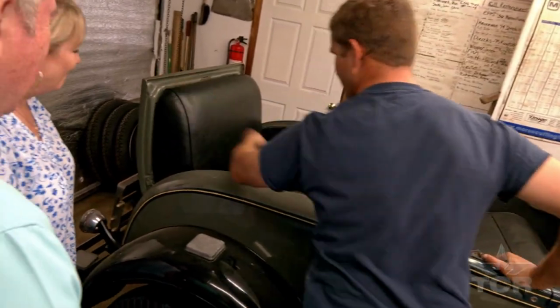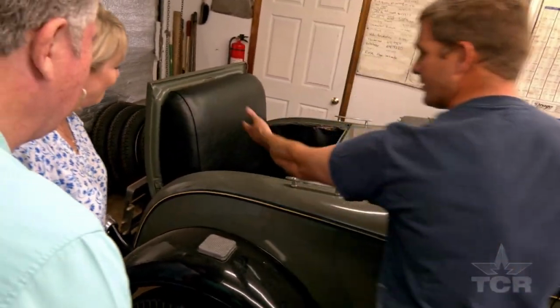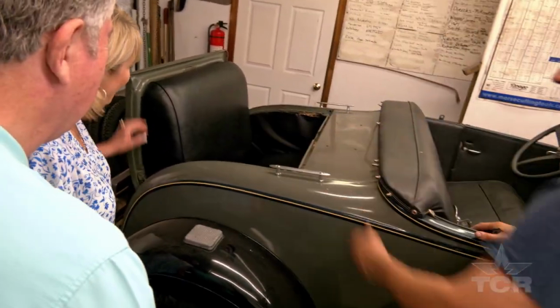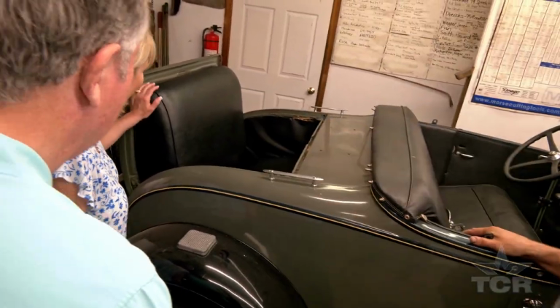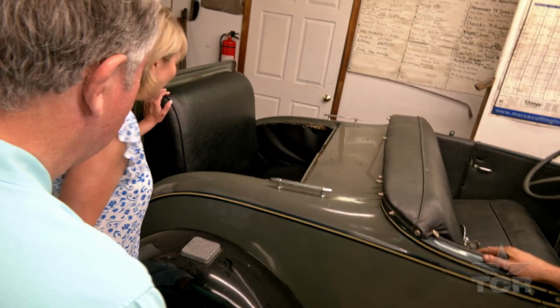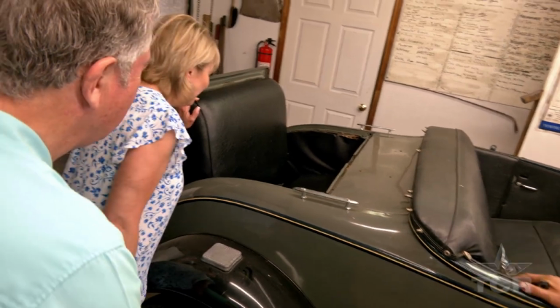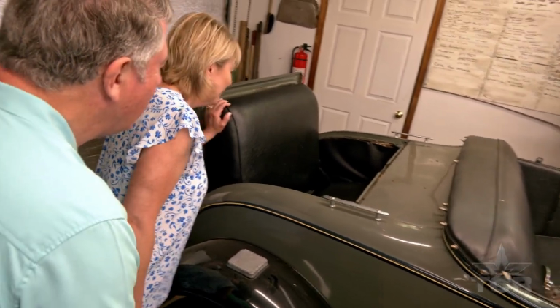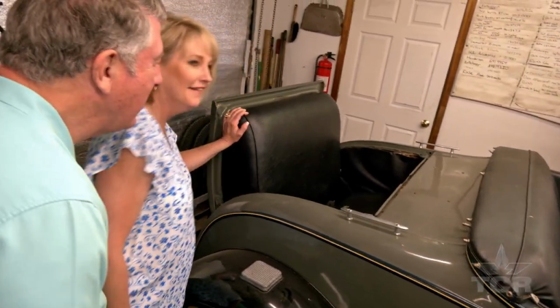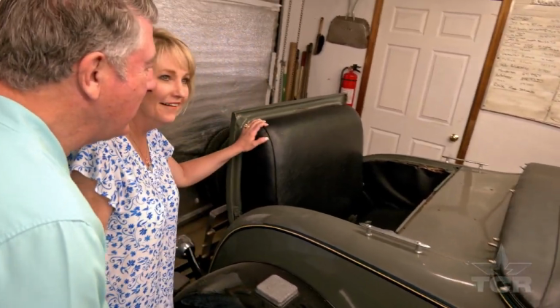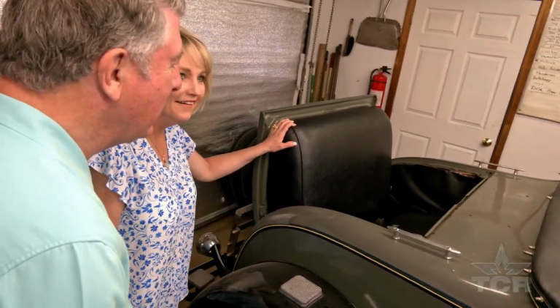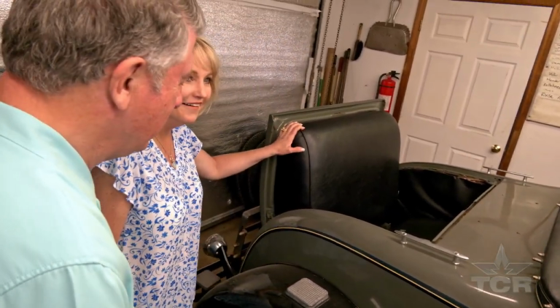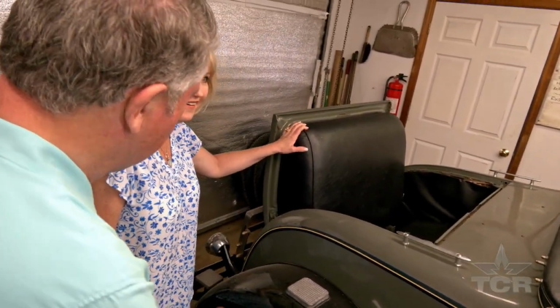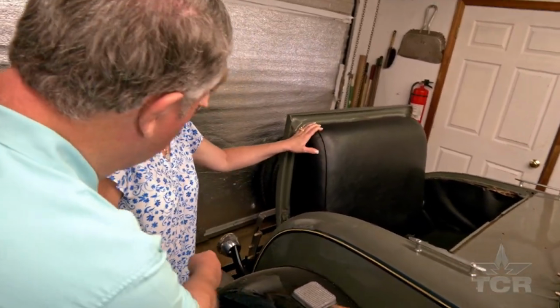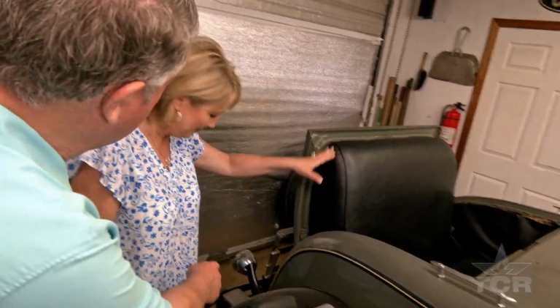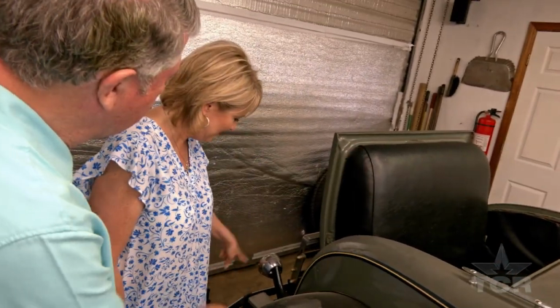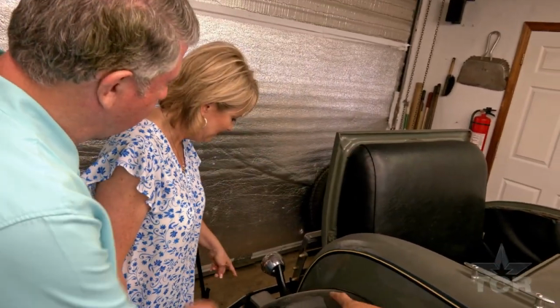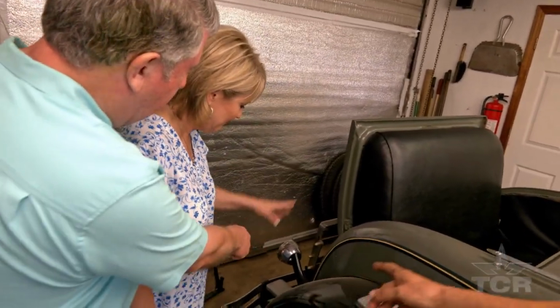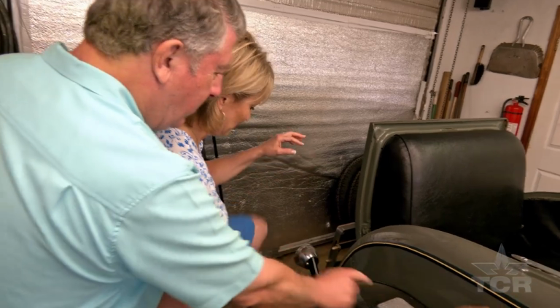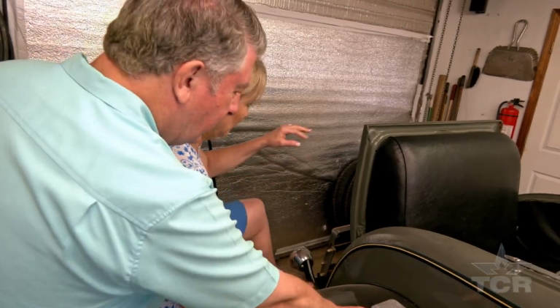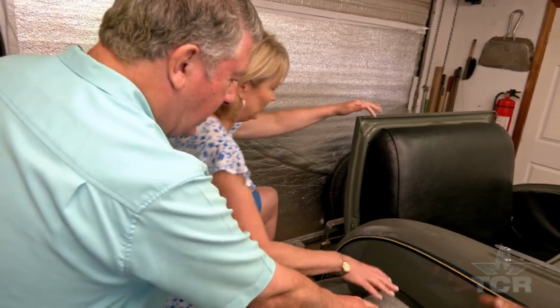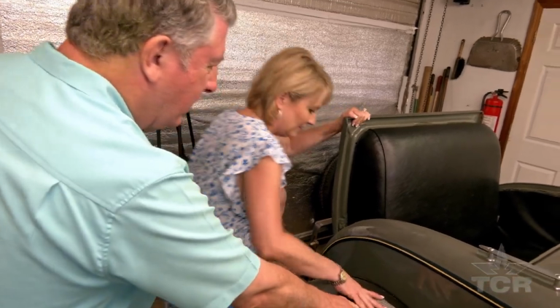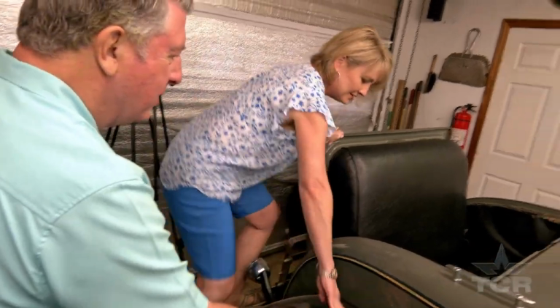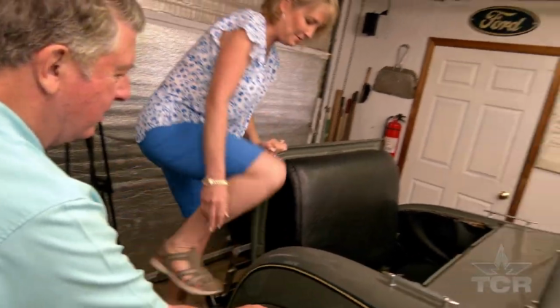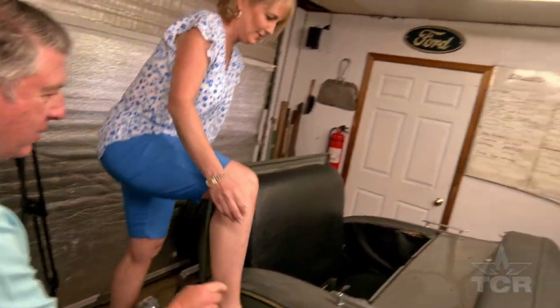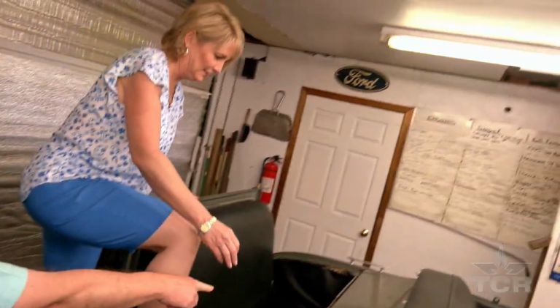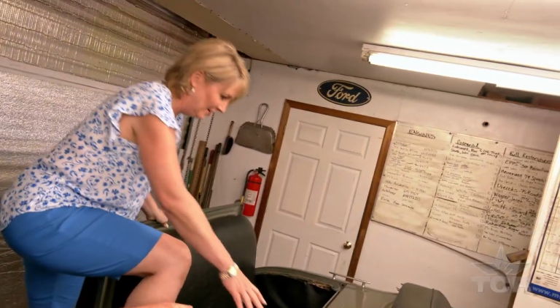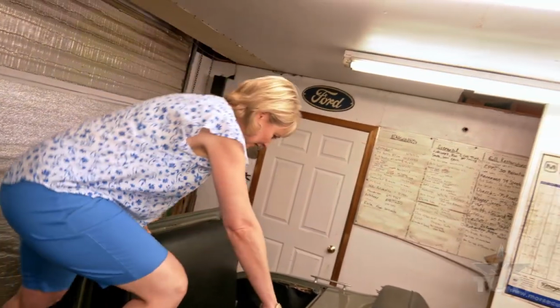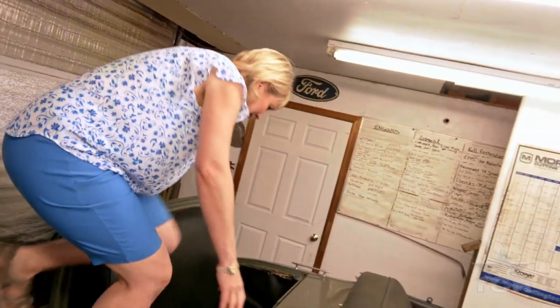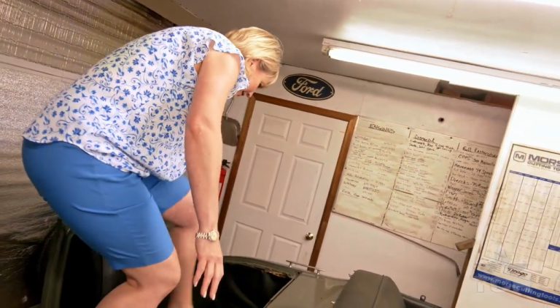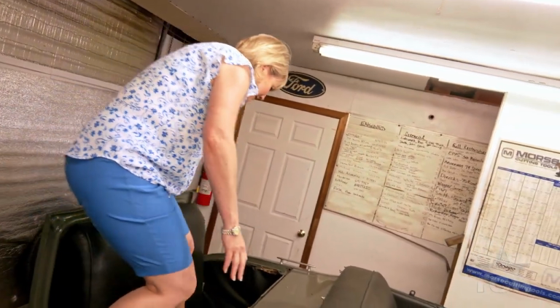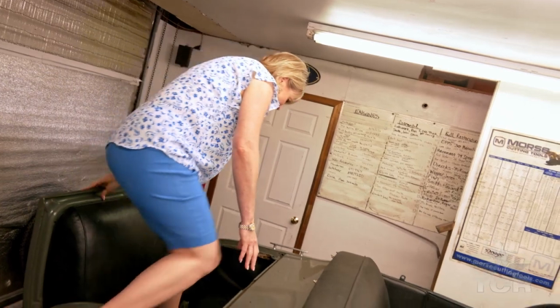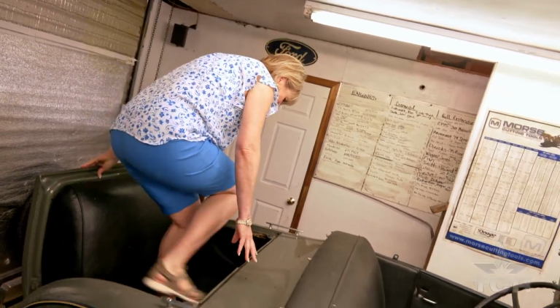You have the seat cushion in the back and people used to get in the back. There's a step plate on the bumper — step here, step here, step here, and then into the car, onto the seat.